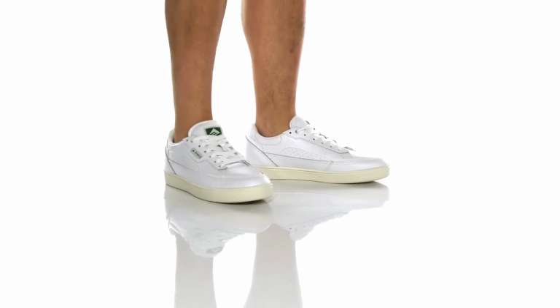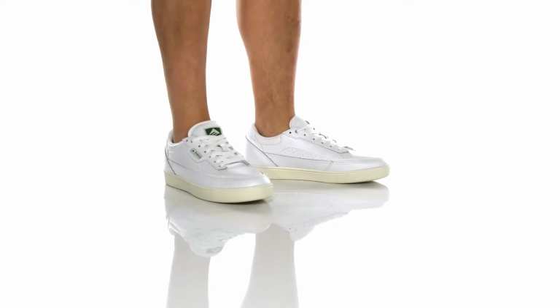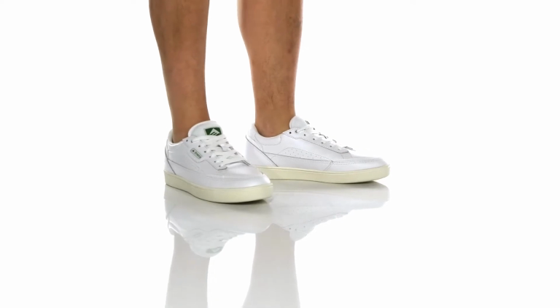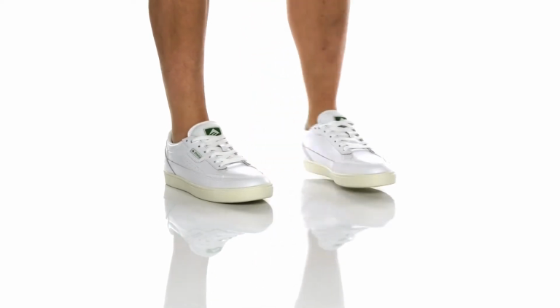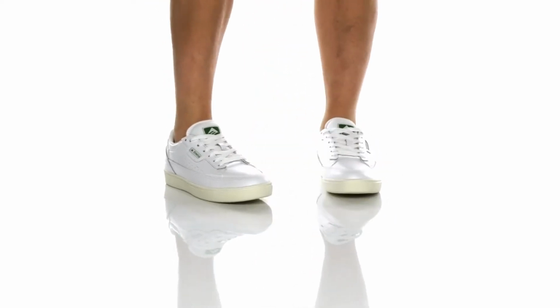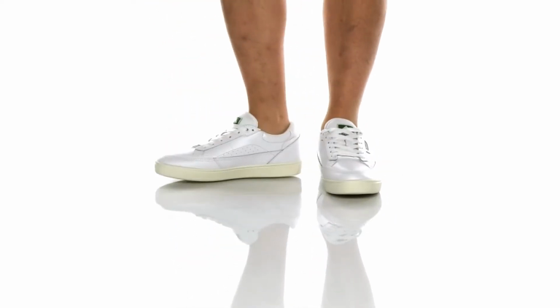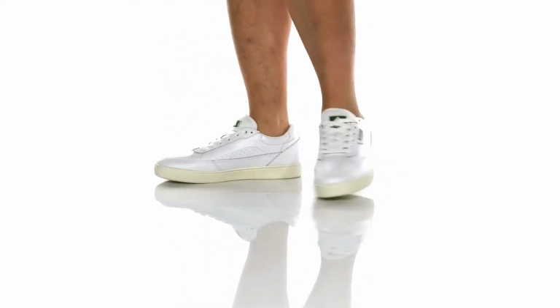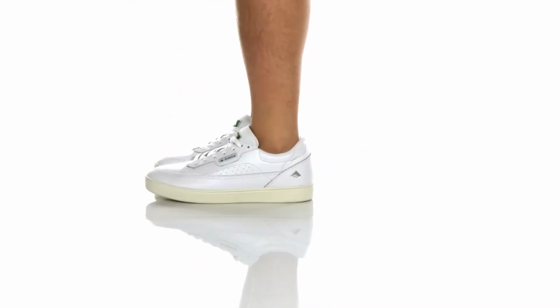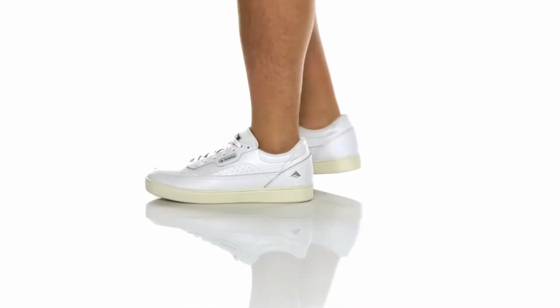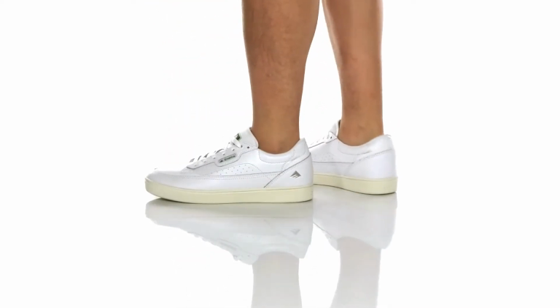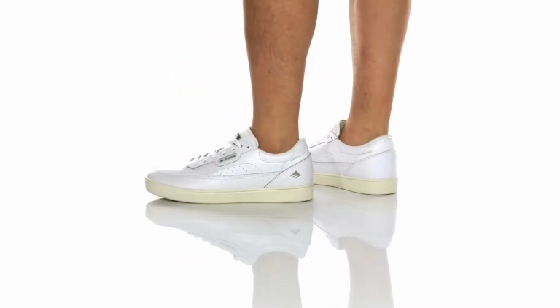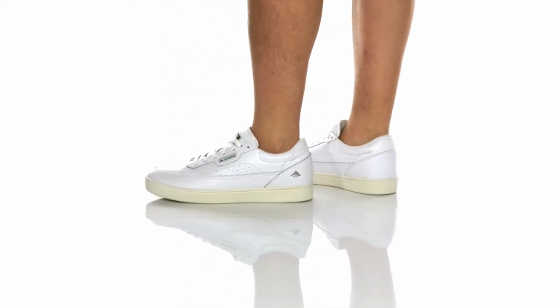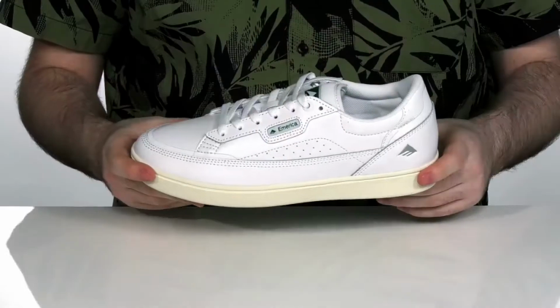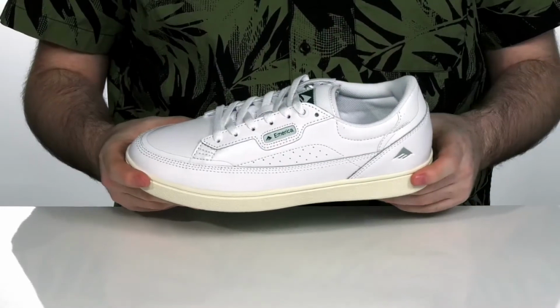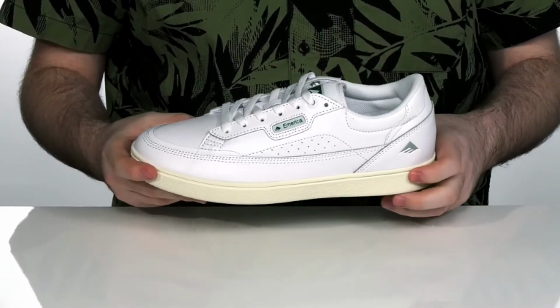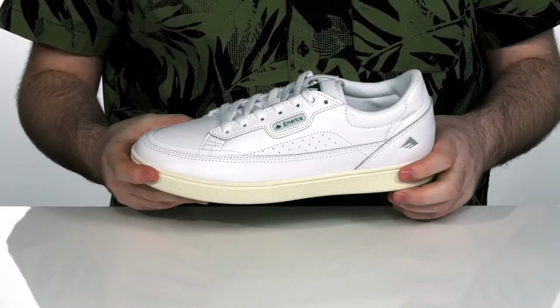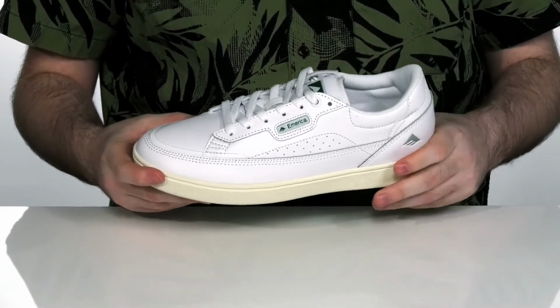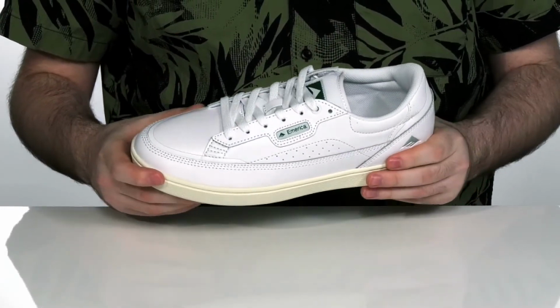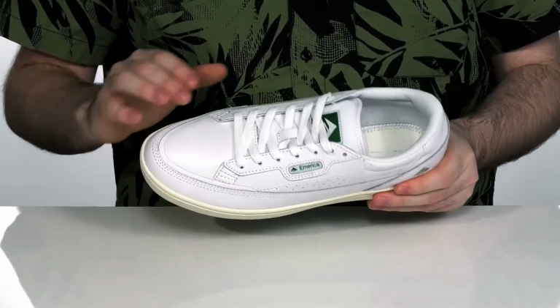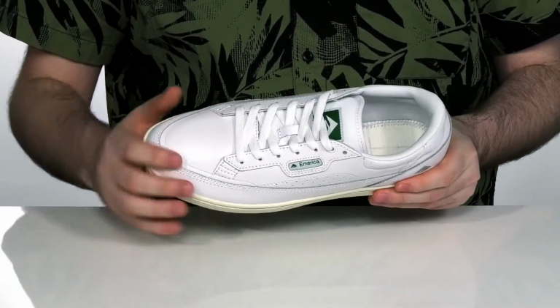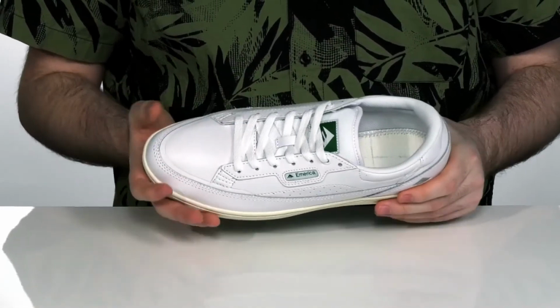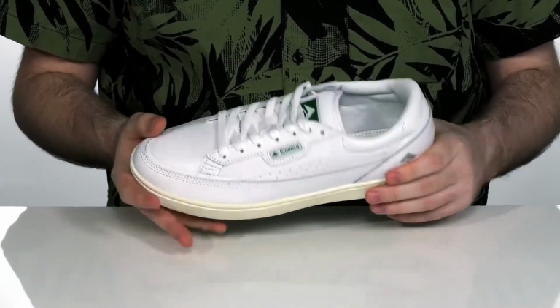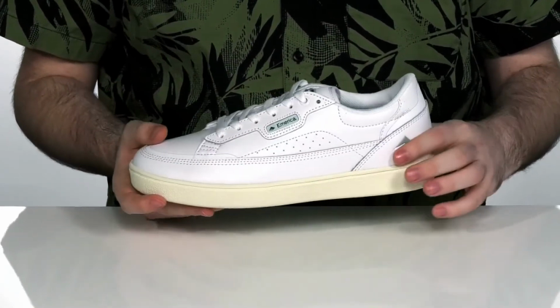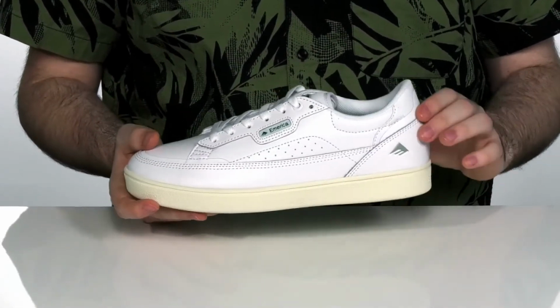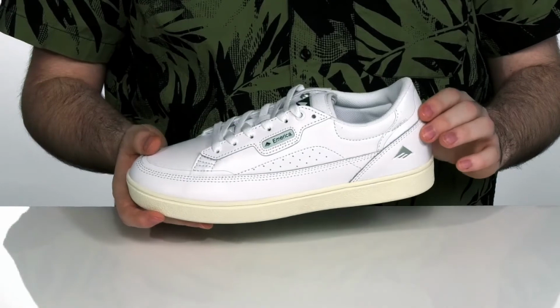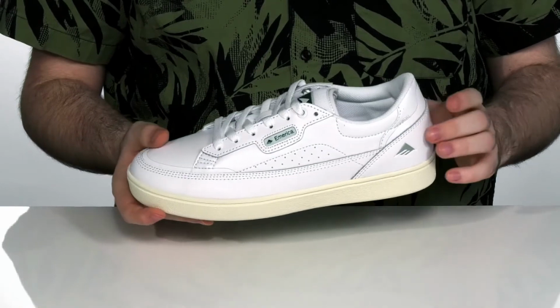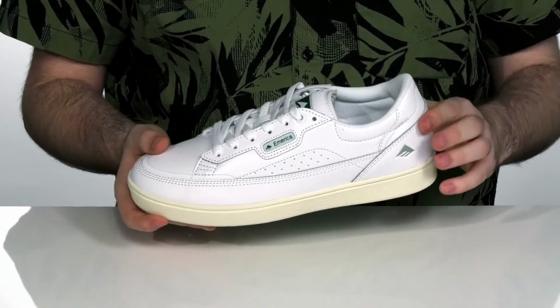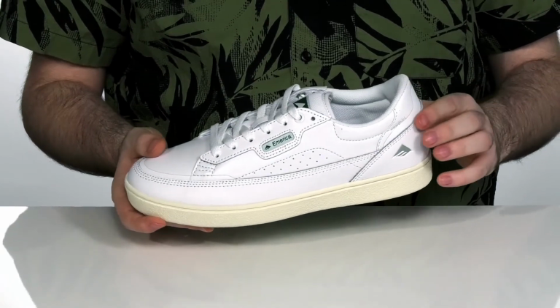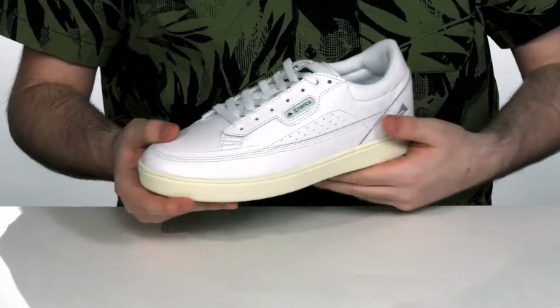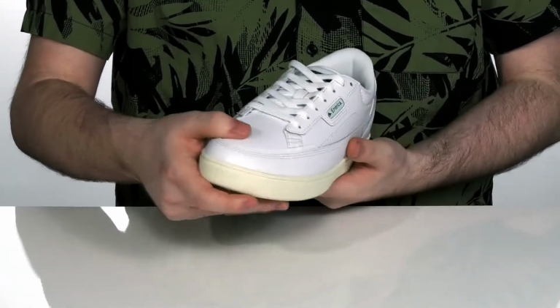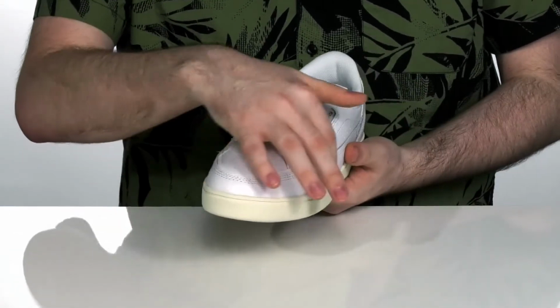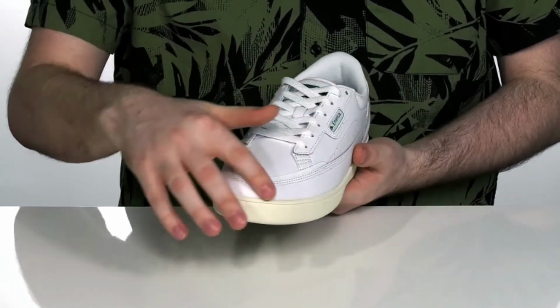Tear up the skate park in style when you're sporting these awesome retro skate shoes. These America skate shoes are made with a durable action leather upper with a super clean look and intricate stitching.